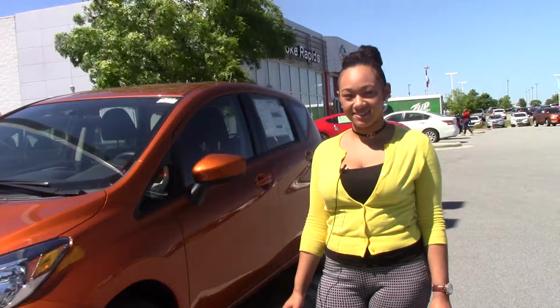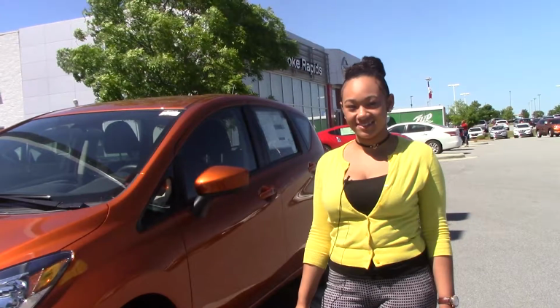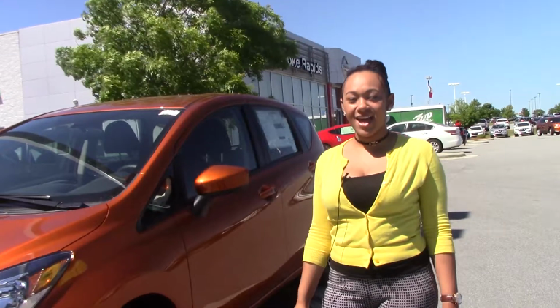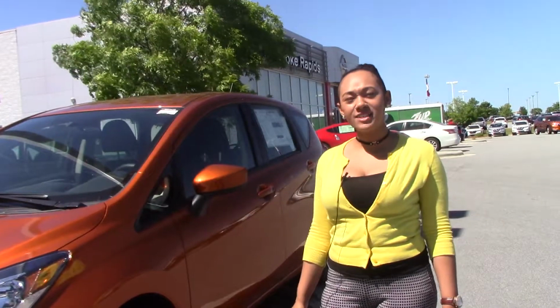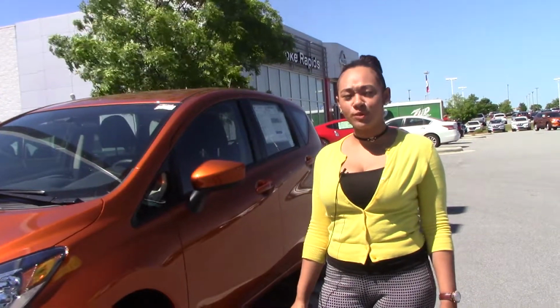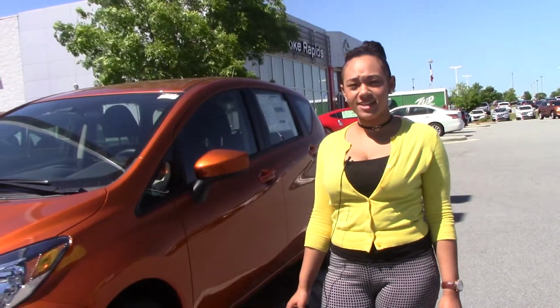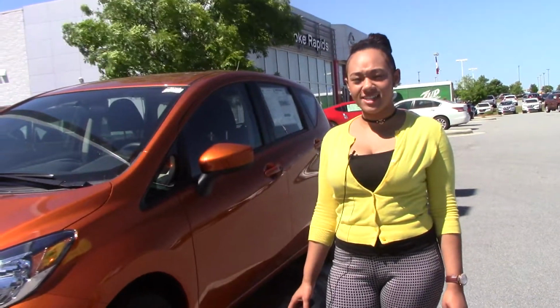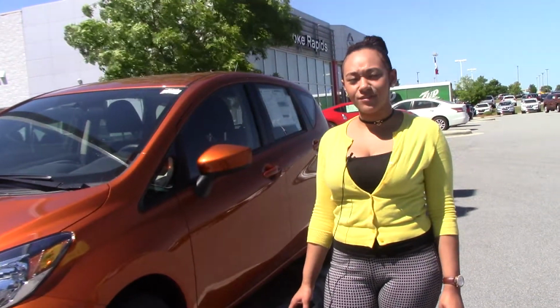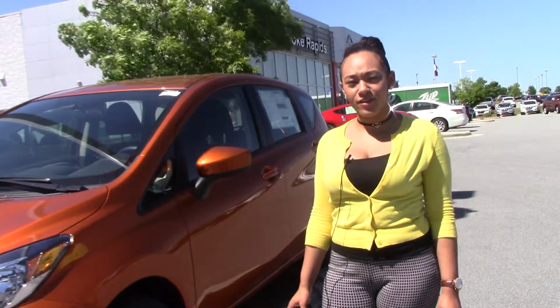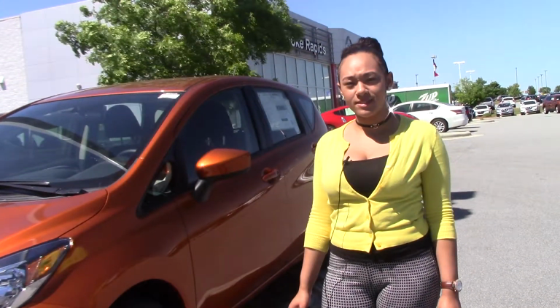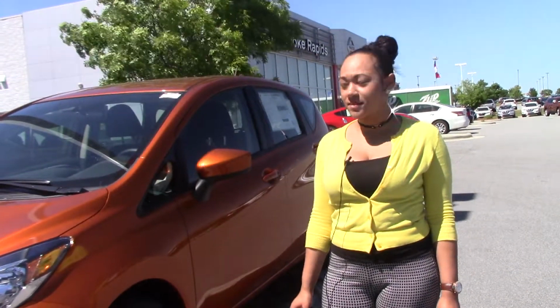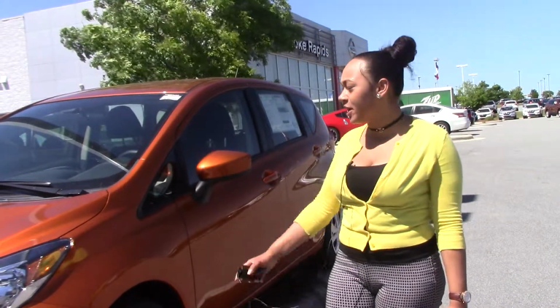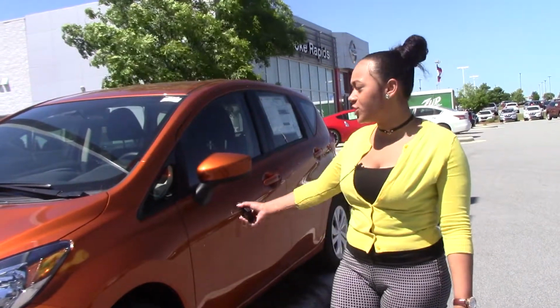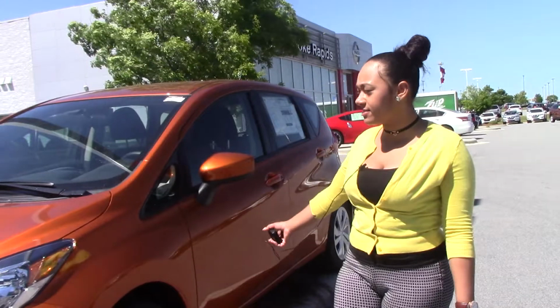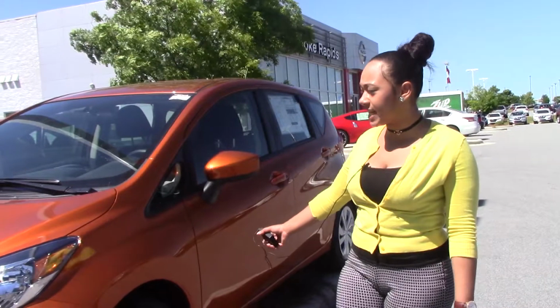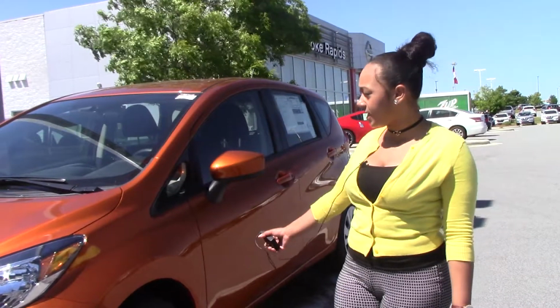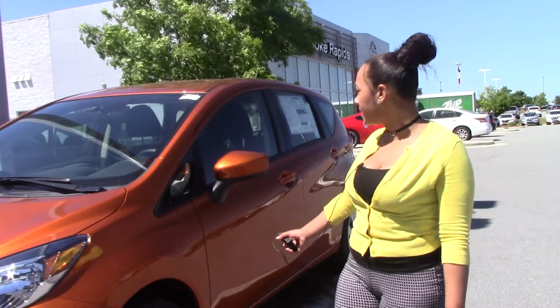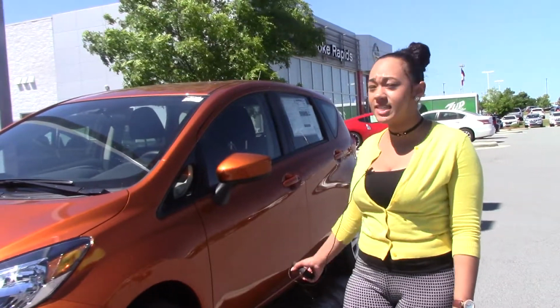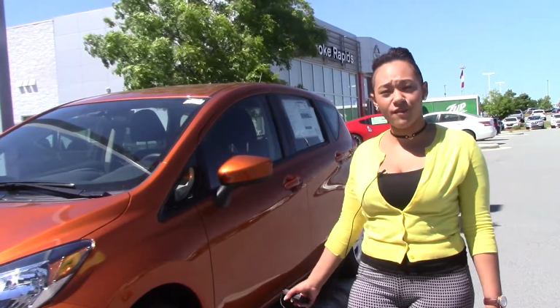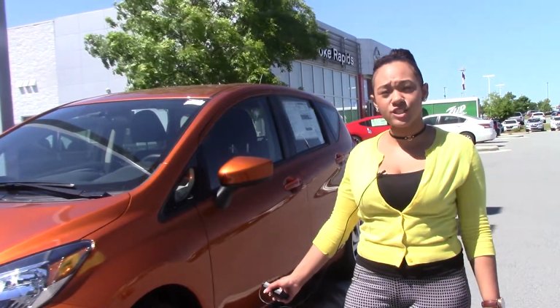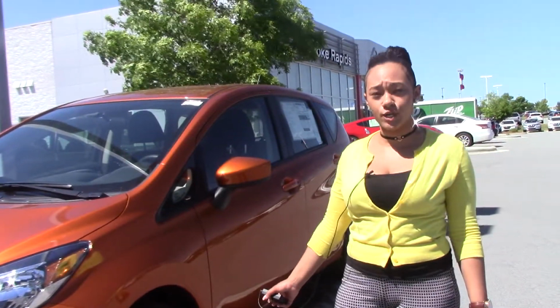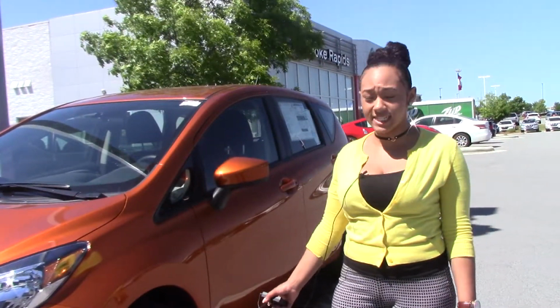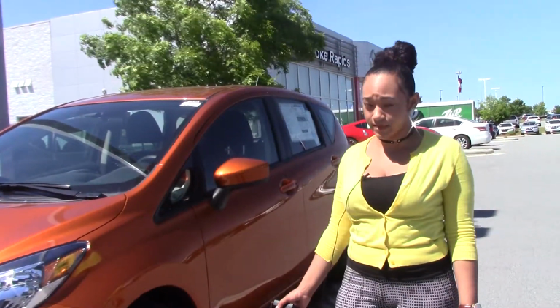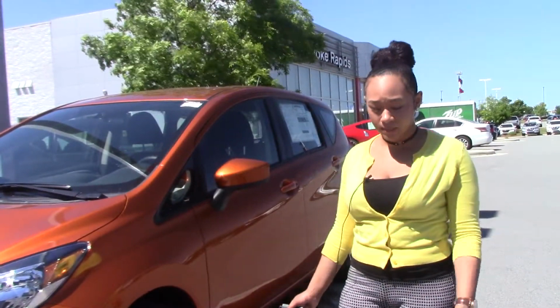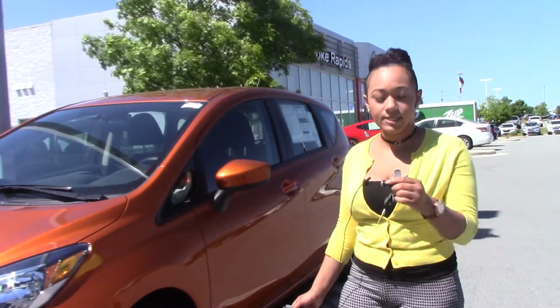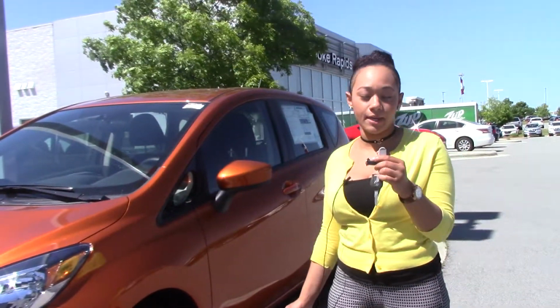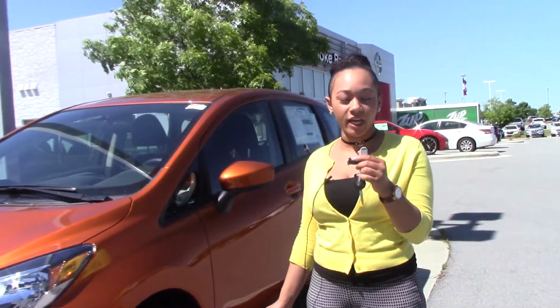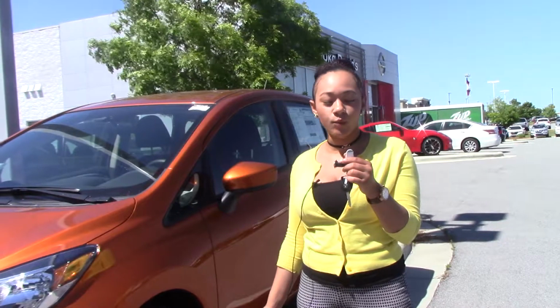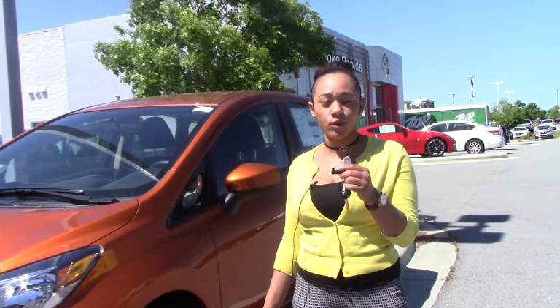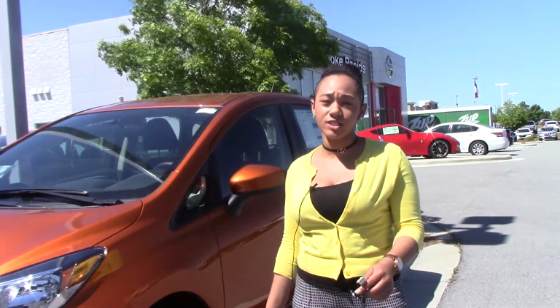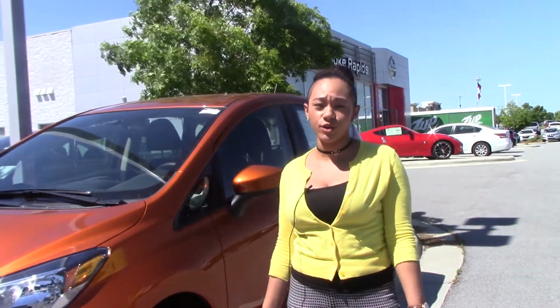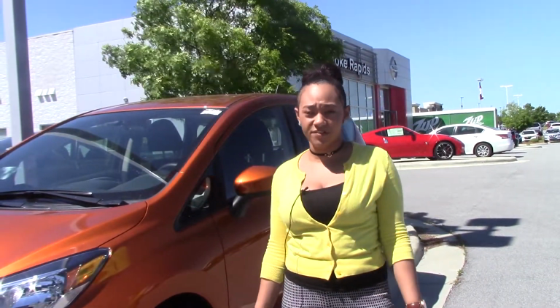Hello, this is Bria Lynch at Nissan of Ronald Rapids. I'm here with the 2017 Nissan Versa Note SV. Stock number N11035.